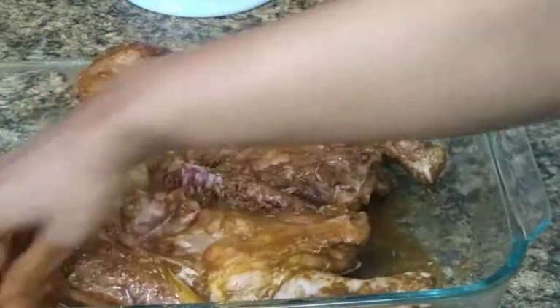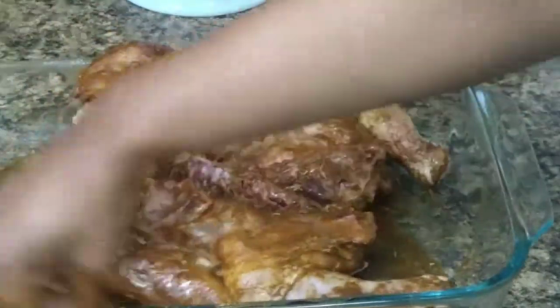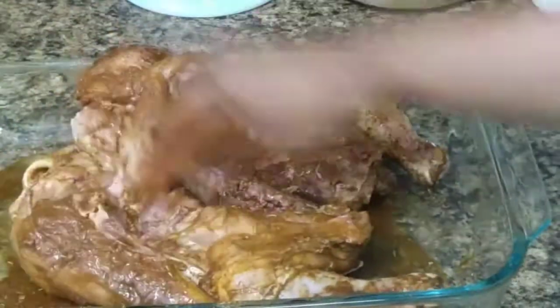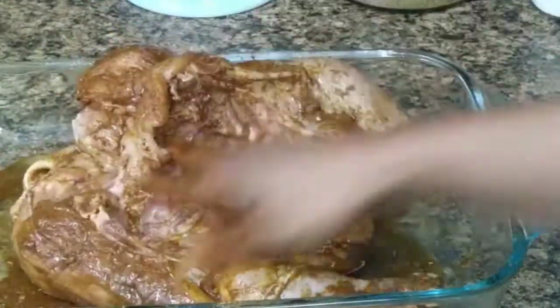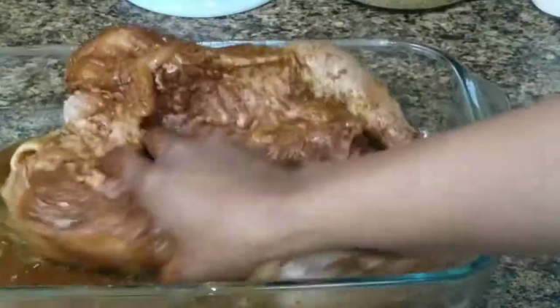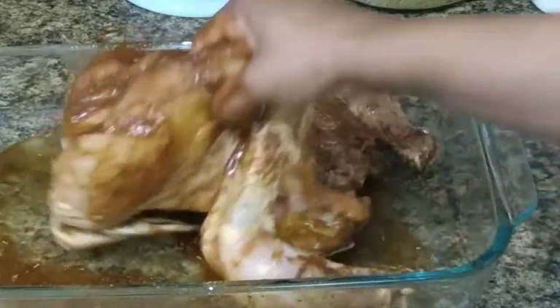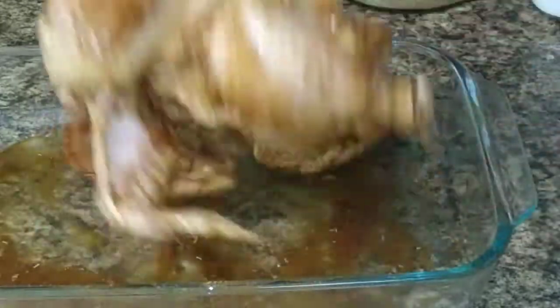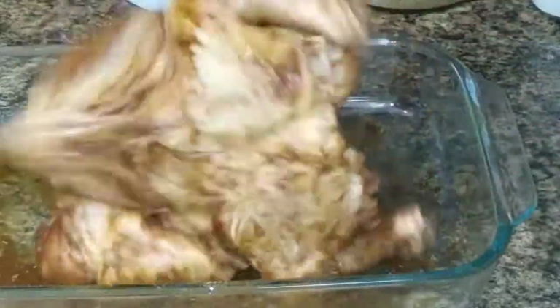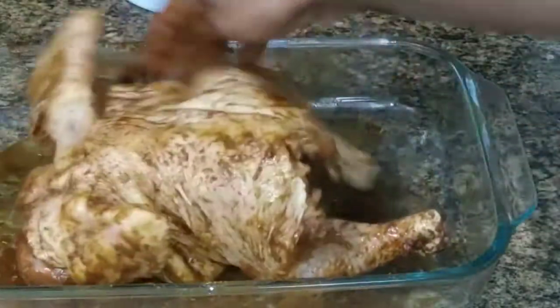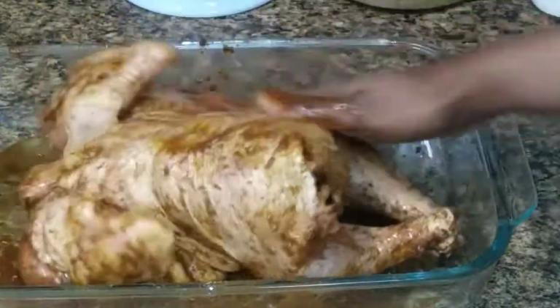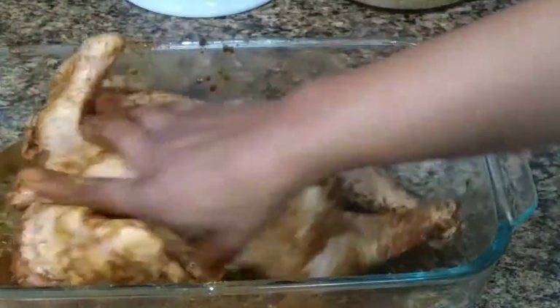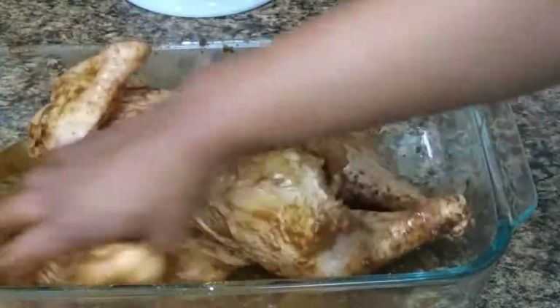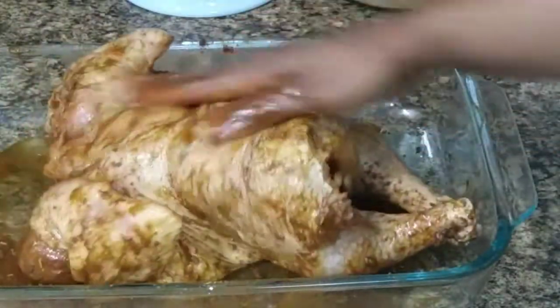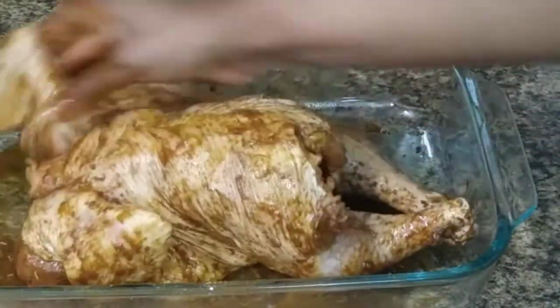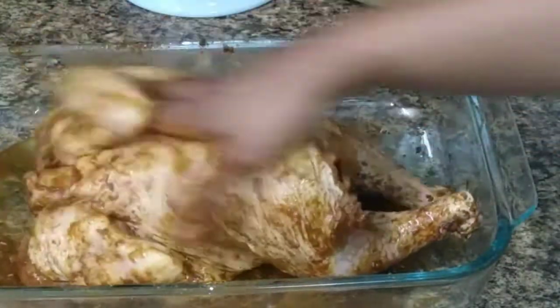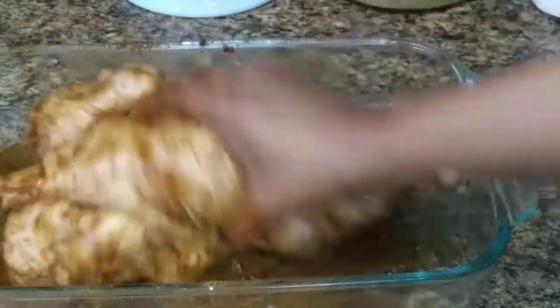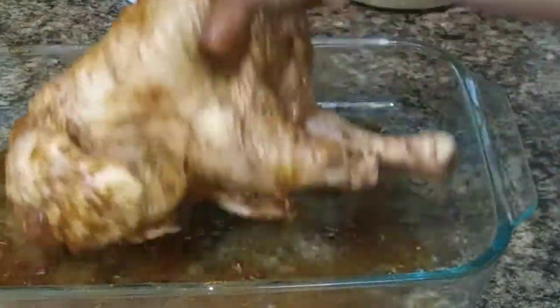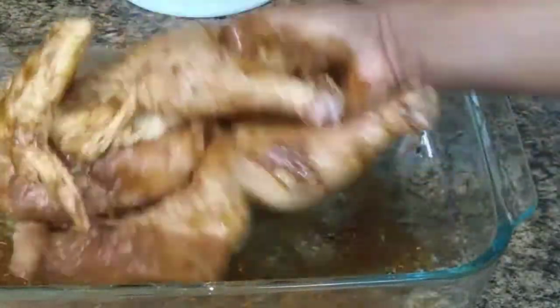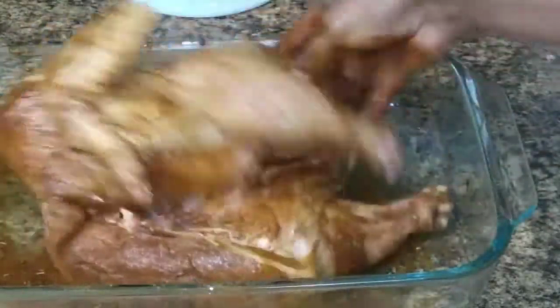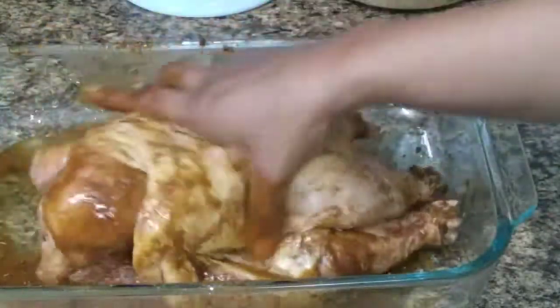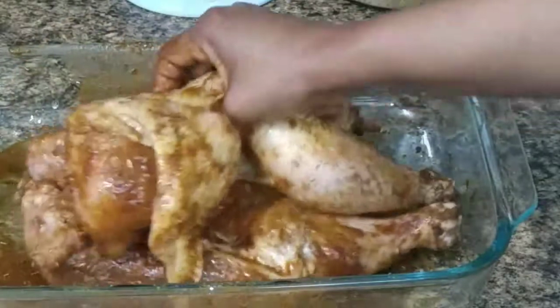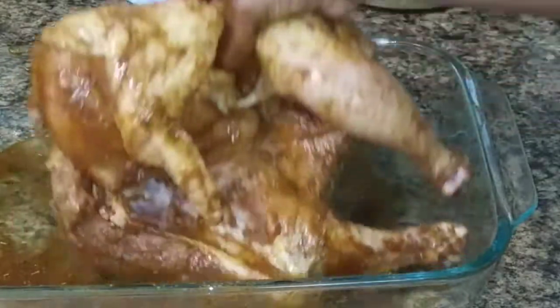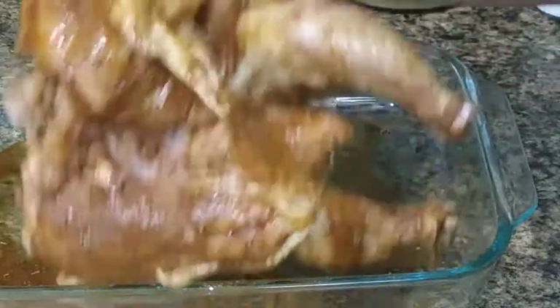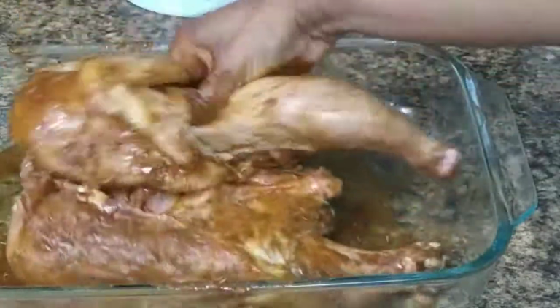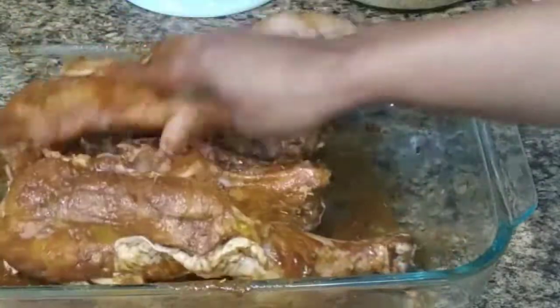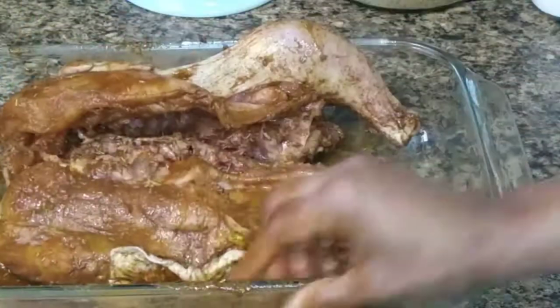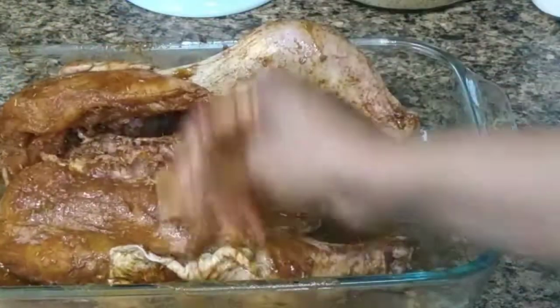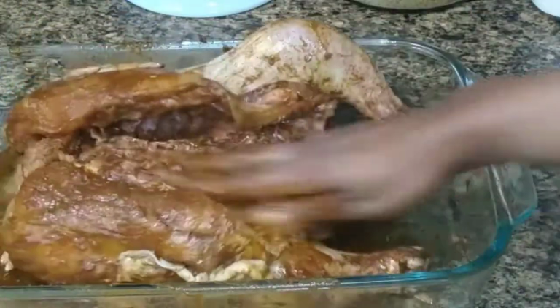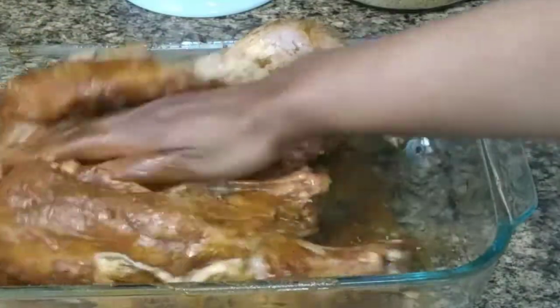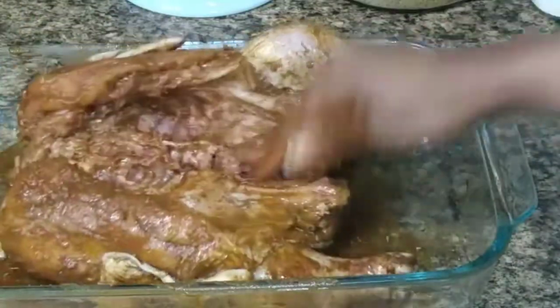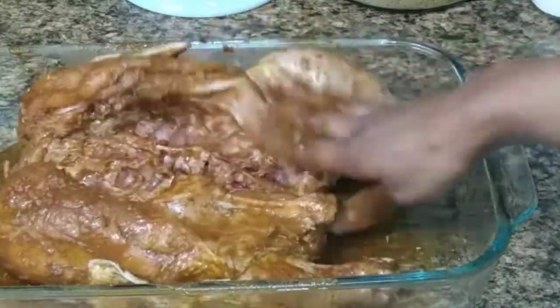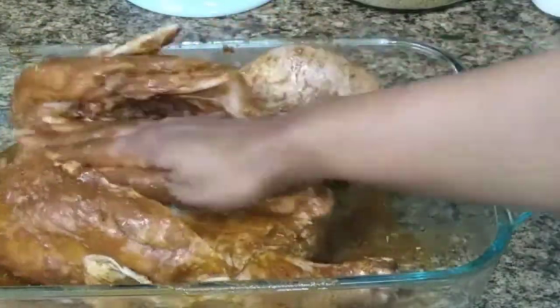Place a cover over it and let it marinate anywhere that you wish for about two to three hours. I love this one to marinate for three hours.